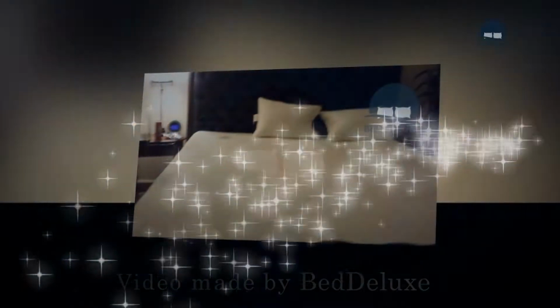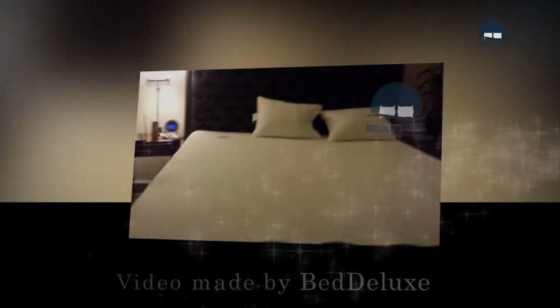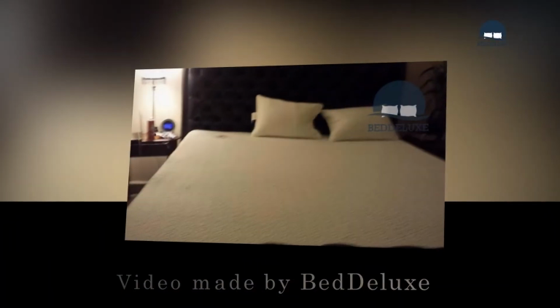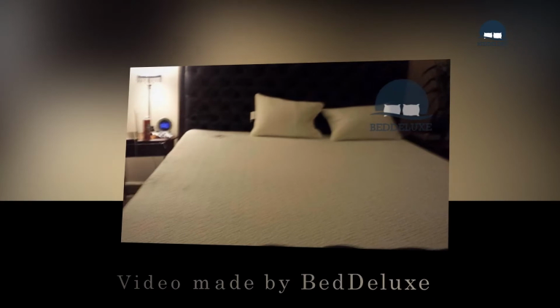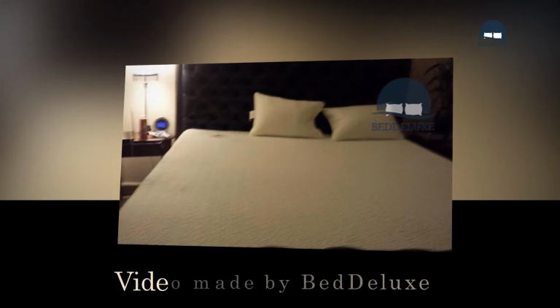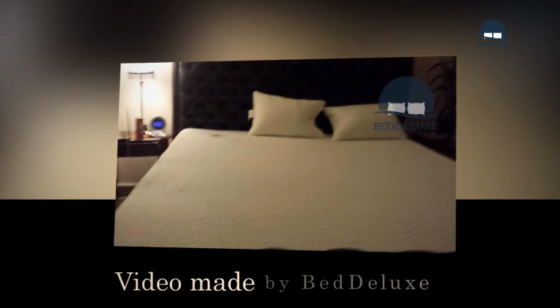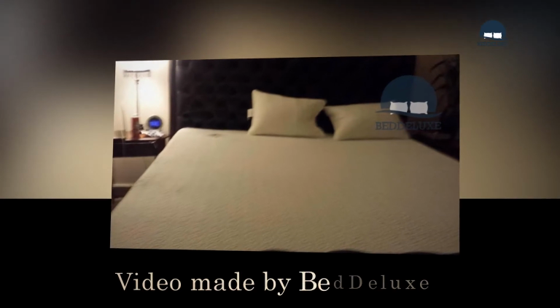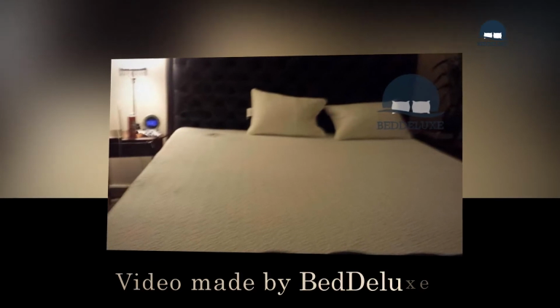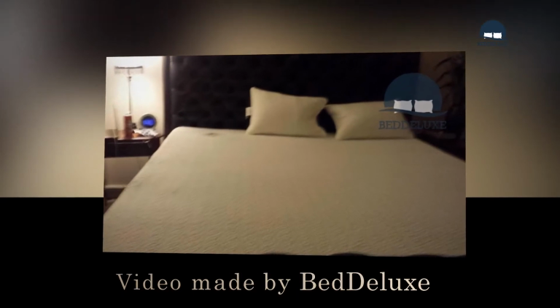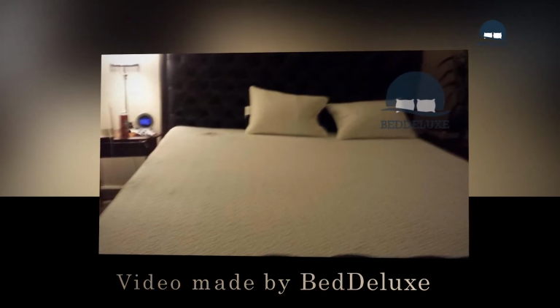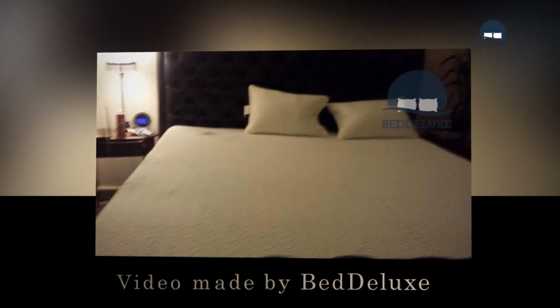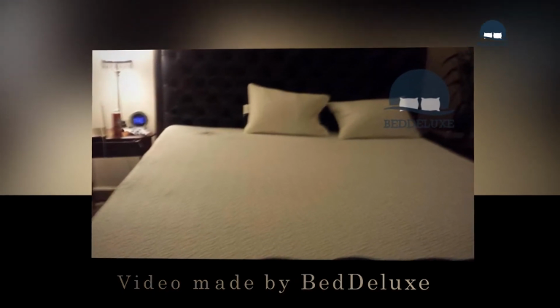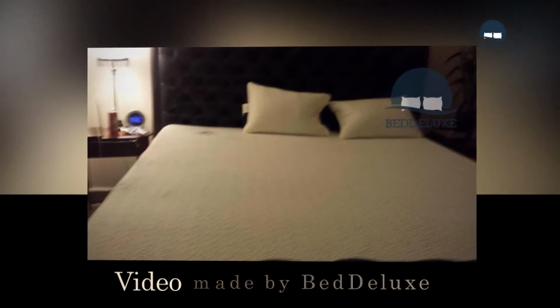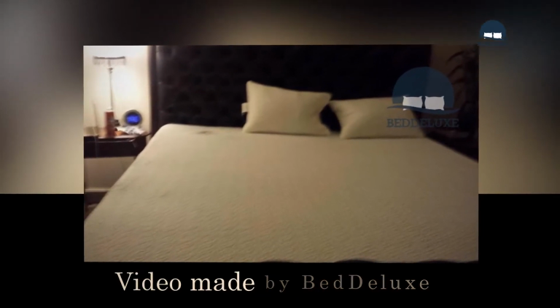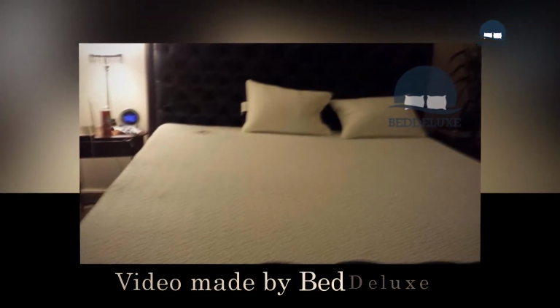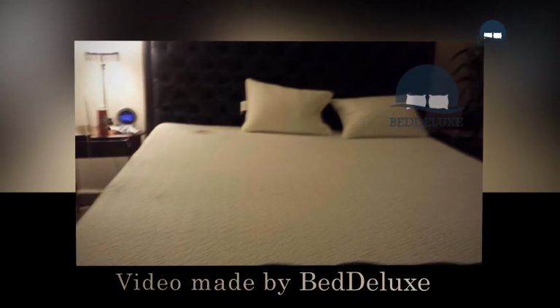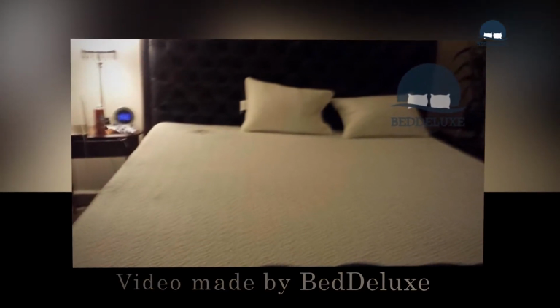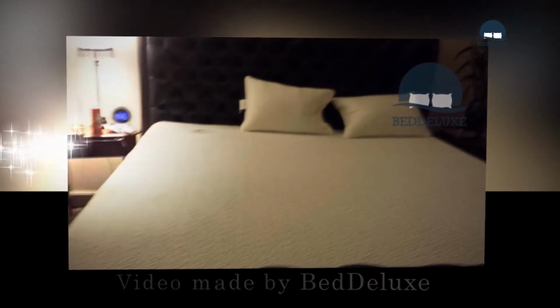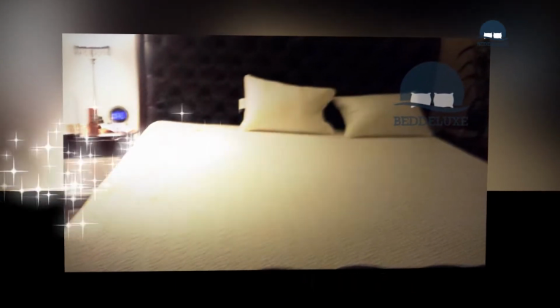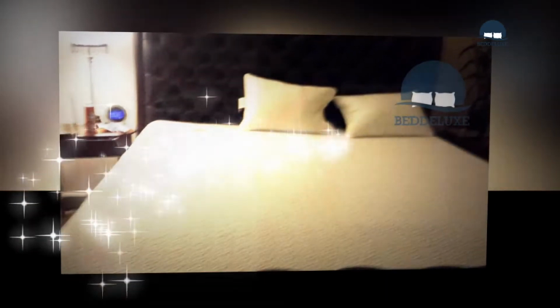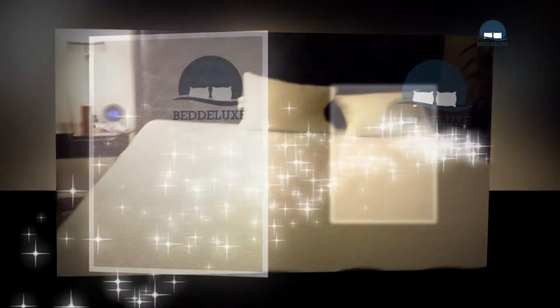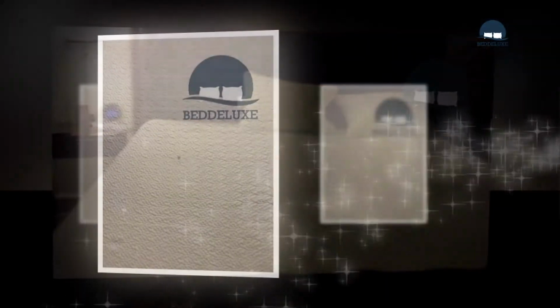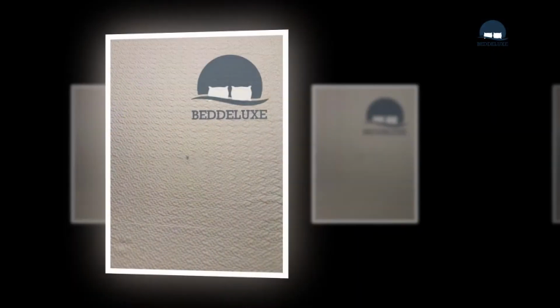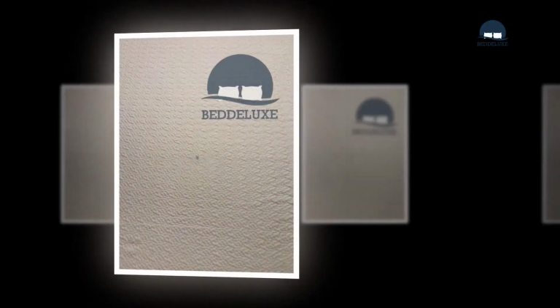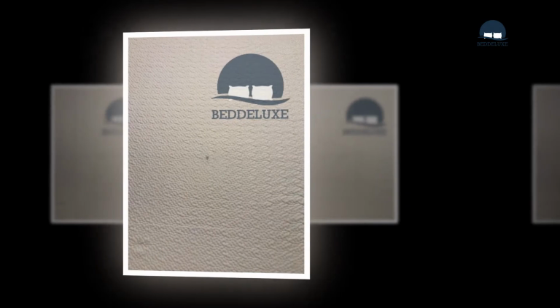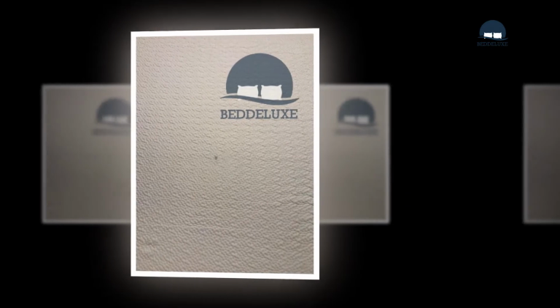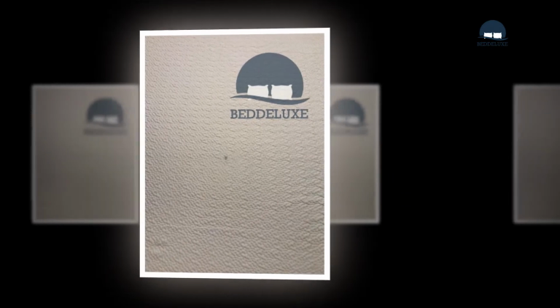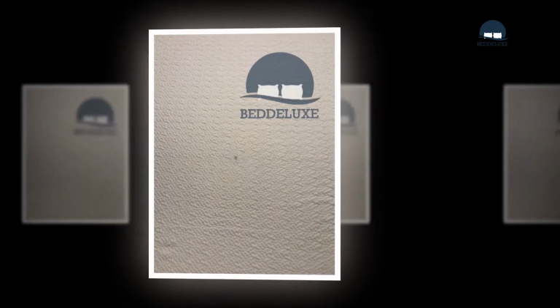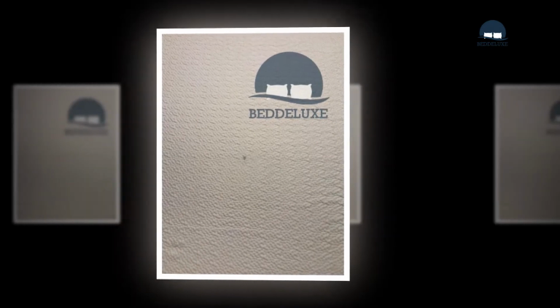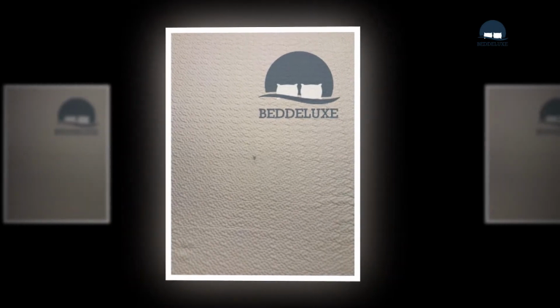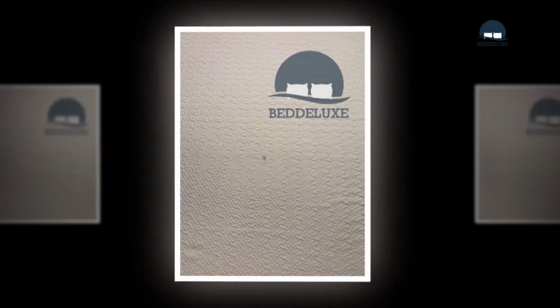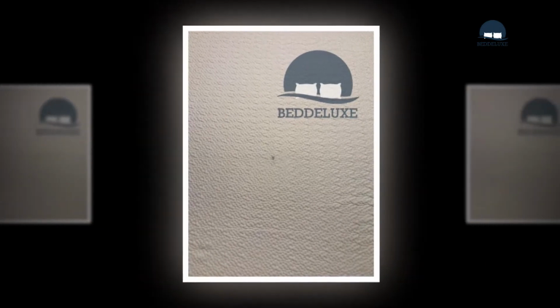Hello, we are Betalux.com. In this video, we're going to show you the featured product of Classic Brand's Cool Gel Mattress.